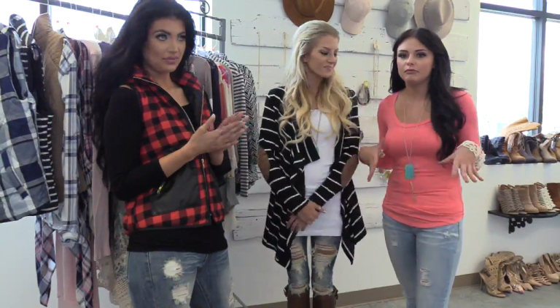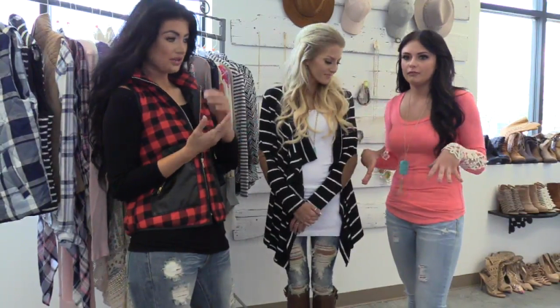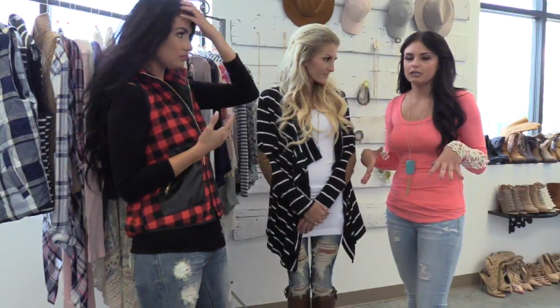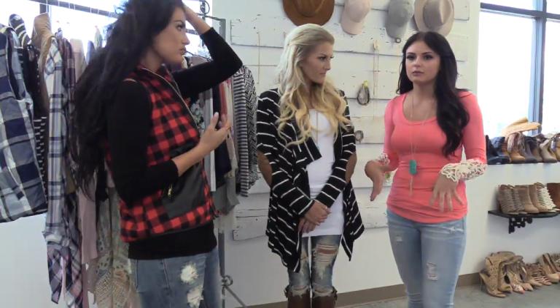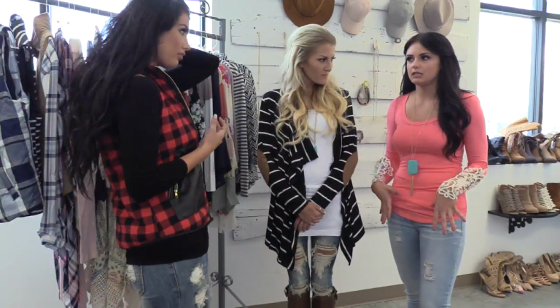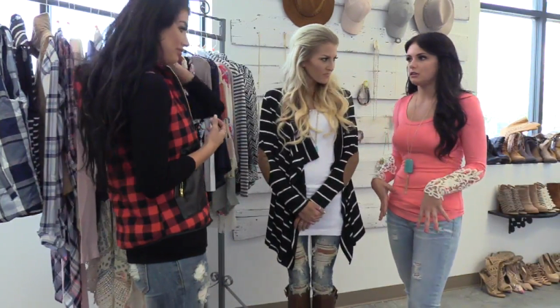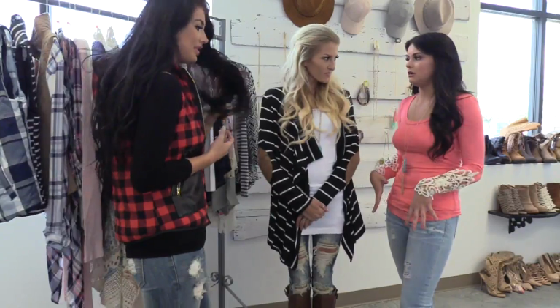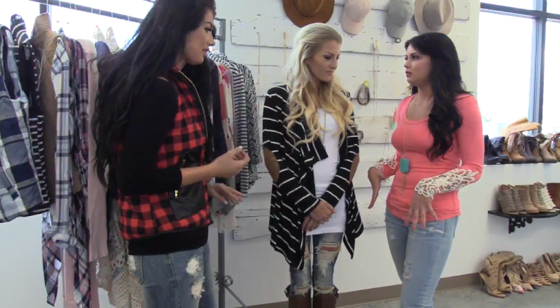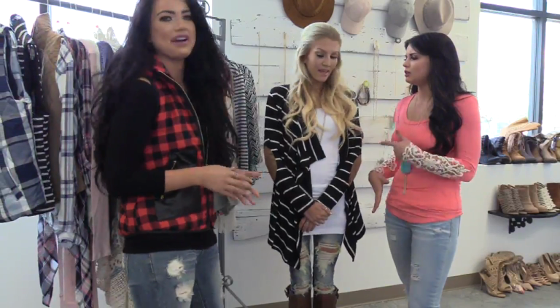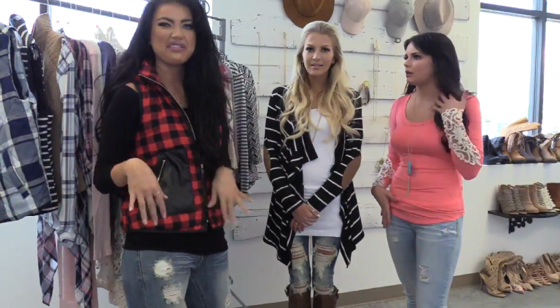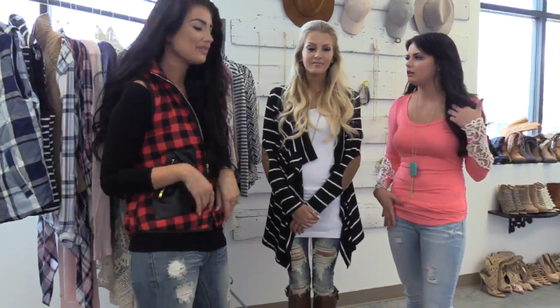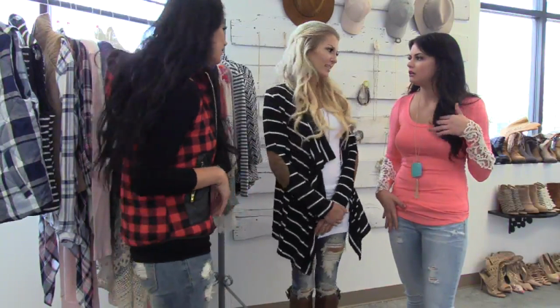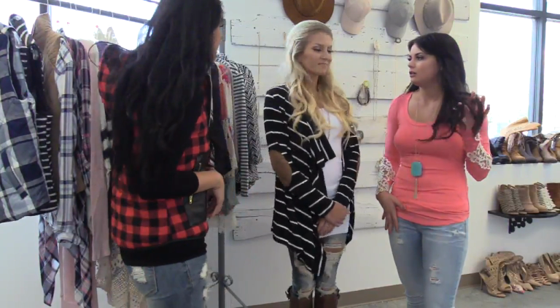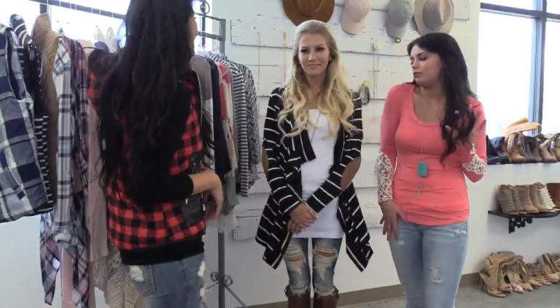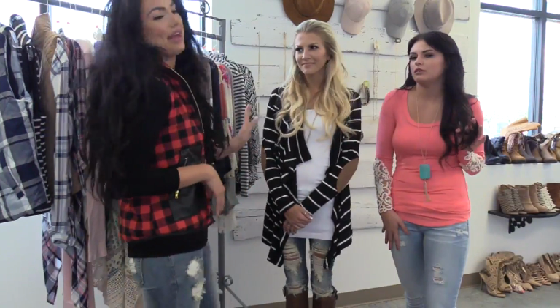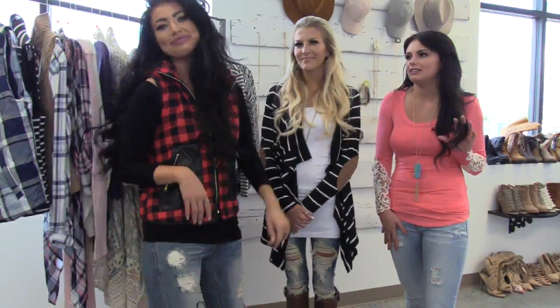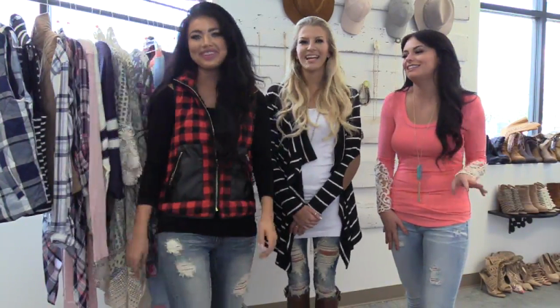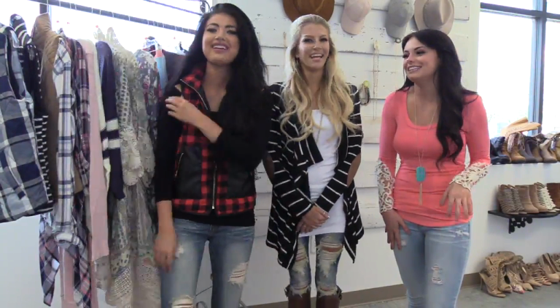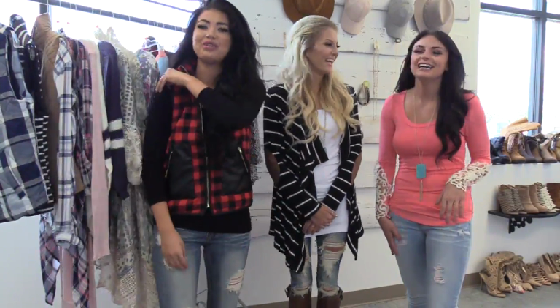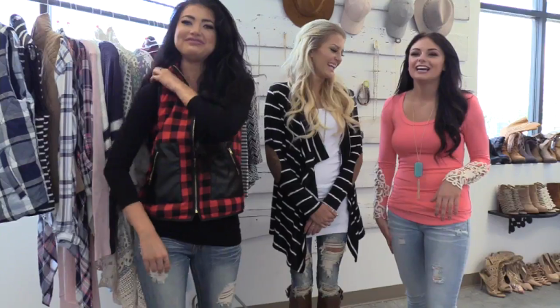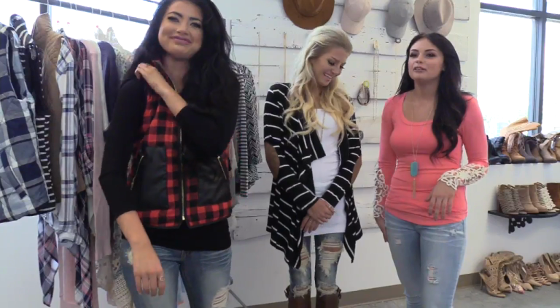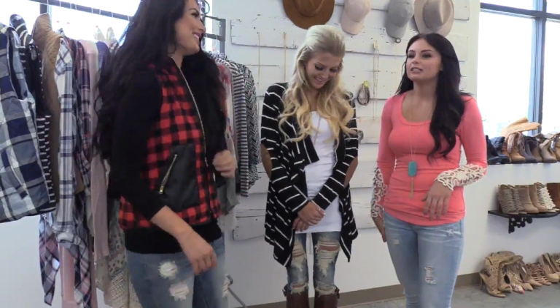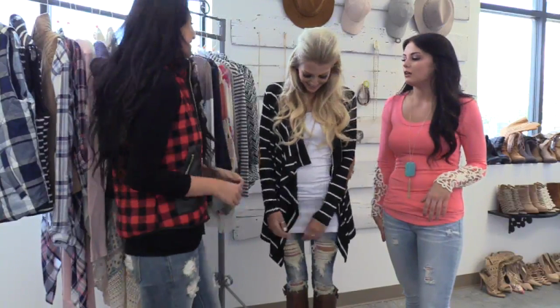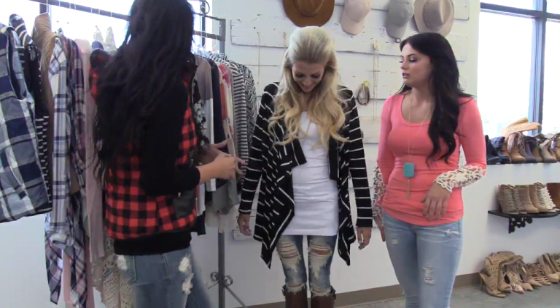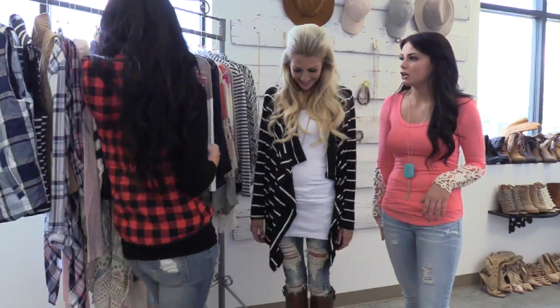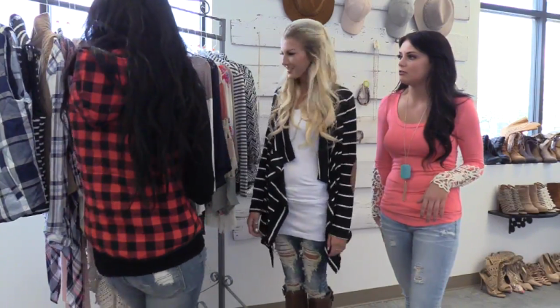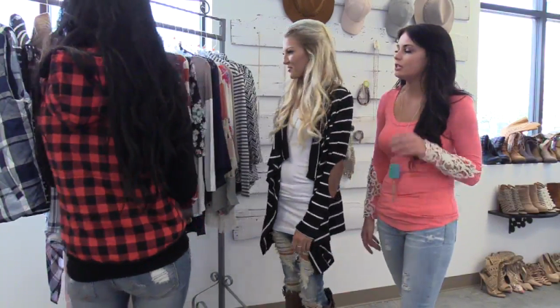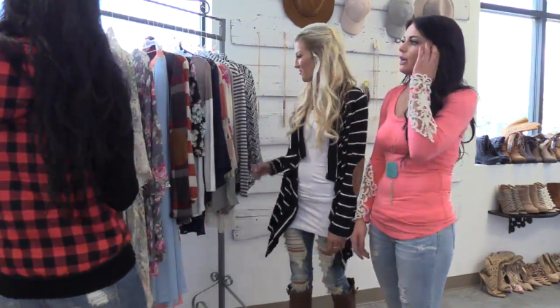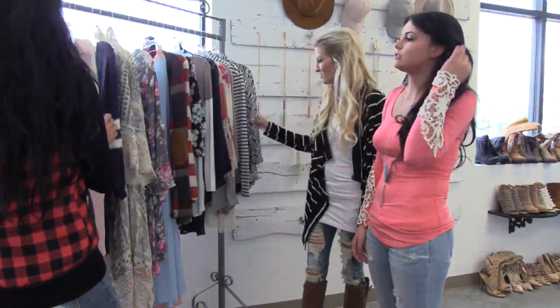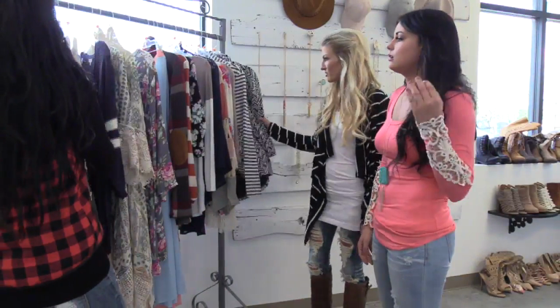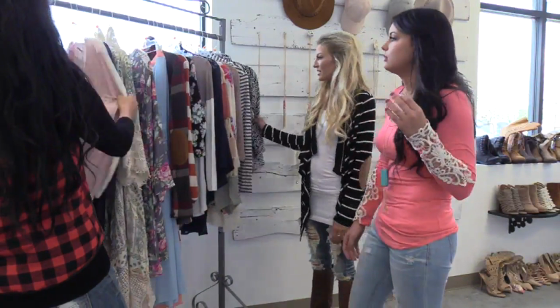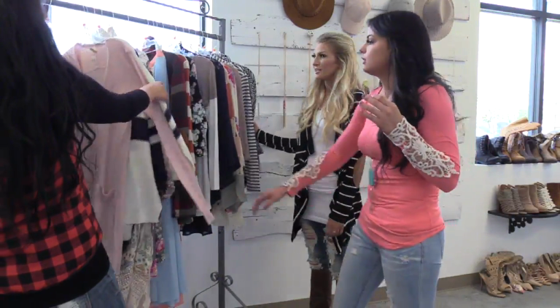I'm 5'4", so that's what my sizes are. I'm 5'5" — or 5'6". Let's talk about some new stuff that we have in stock from the rack right now.